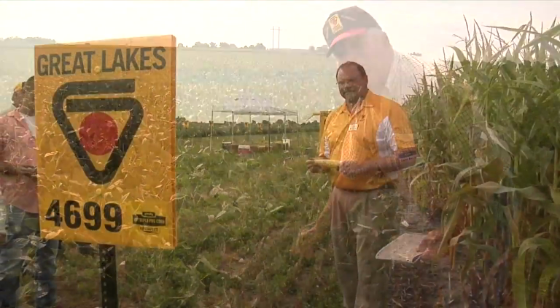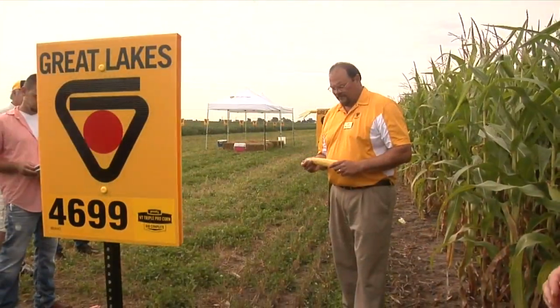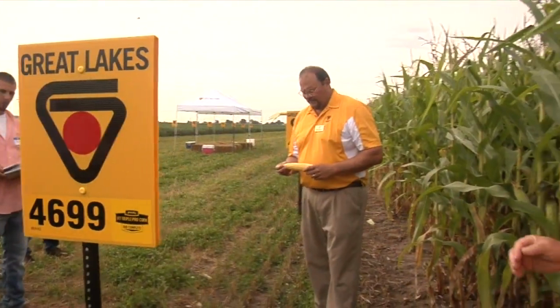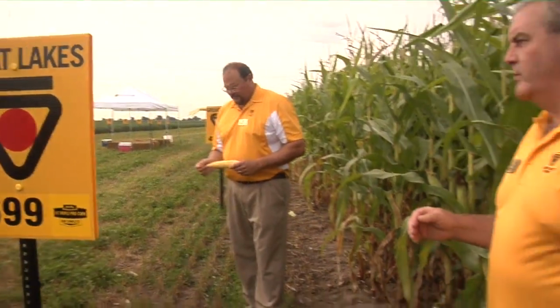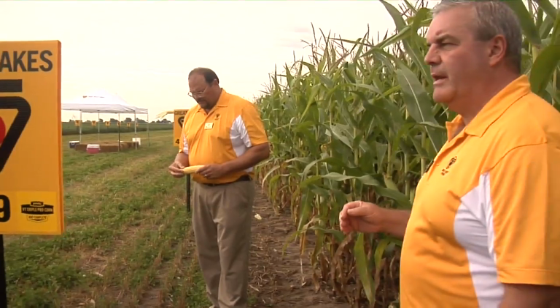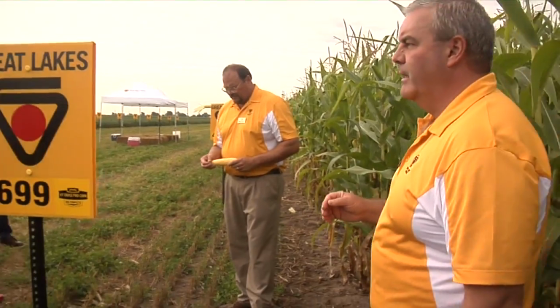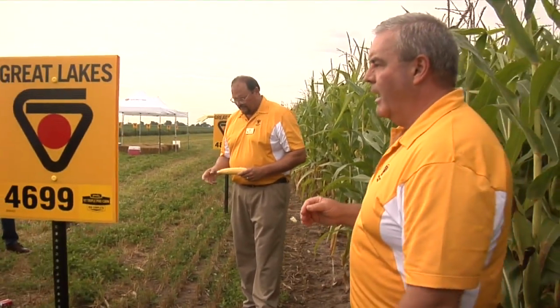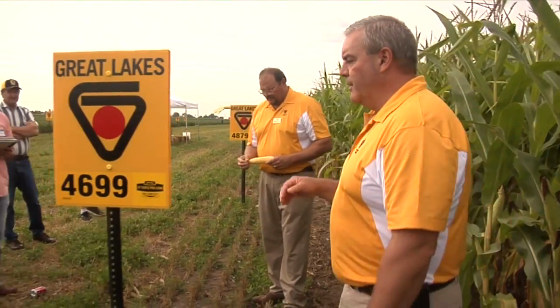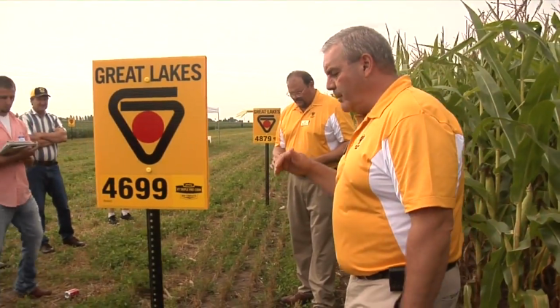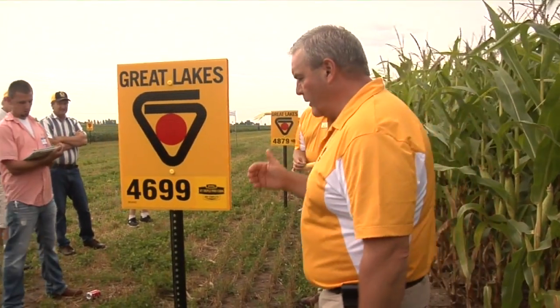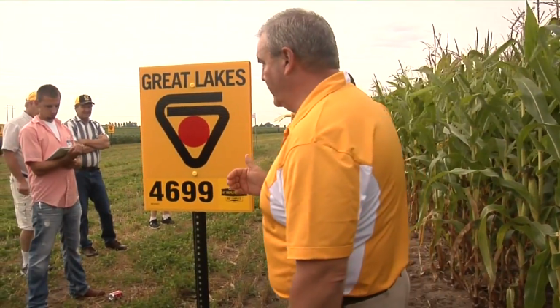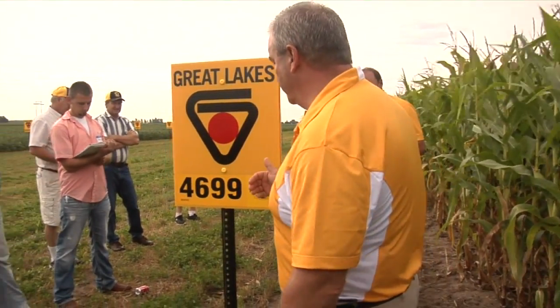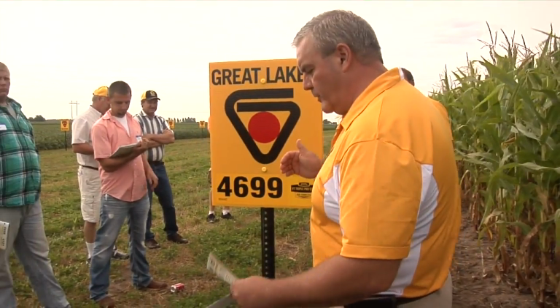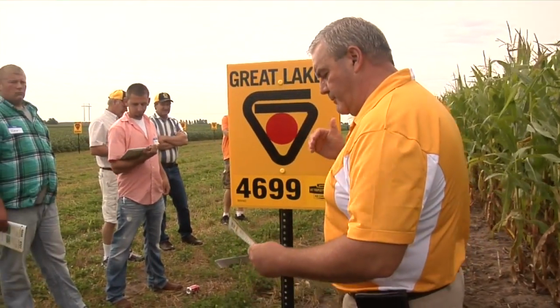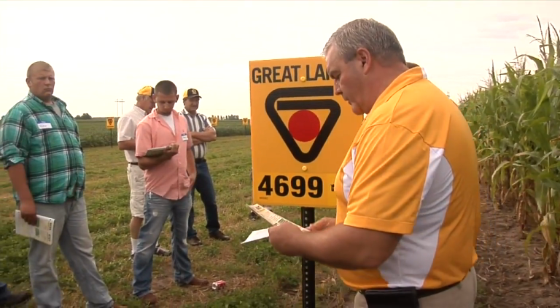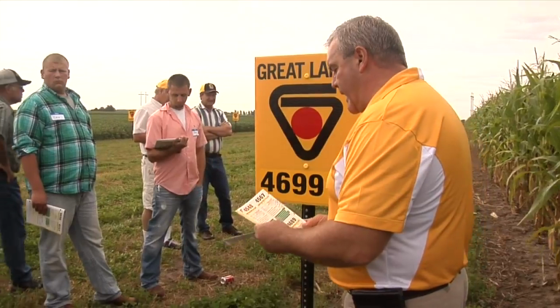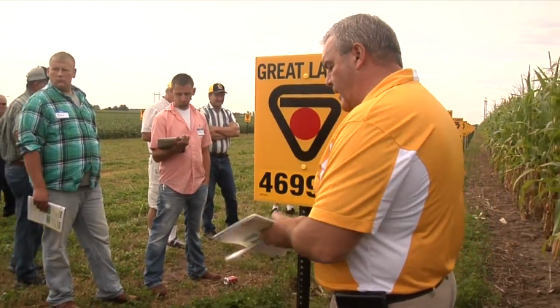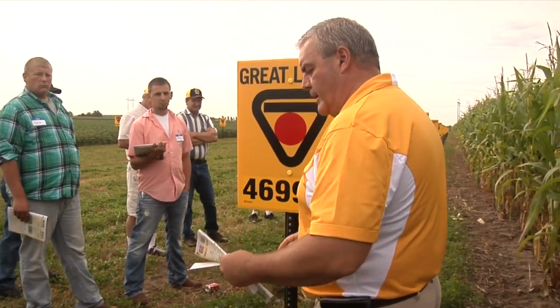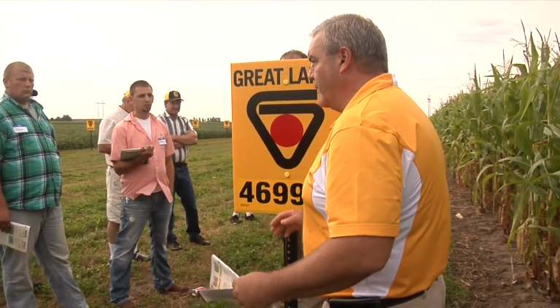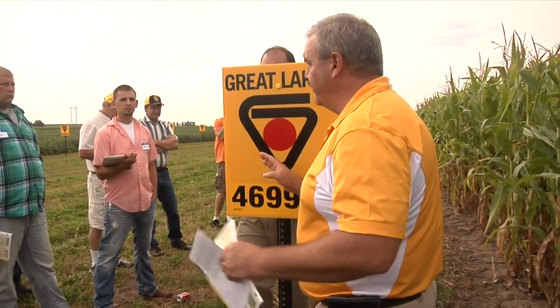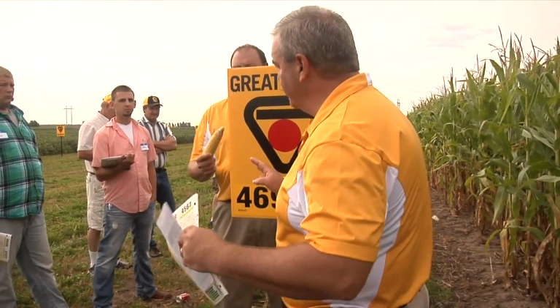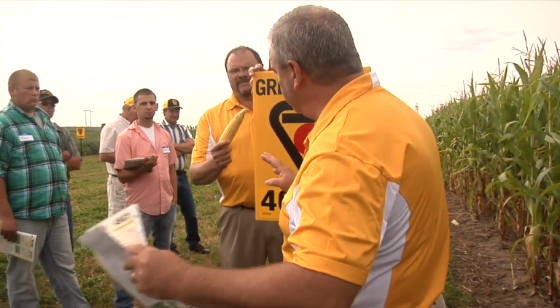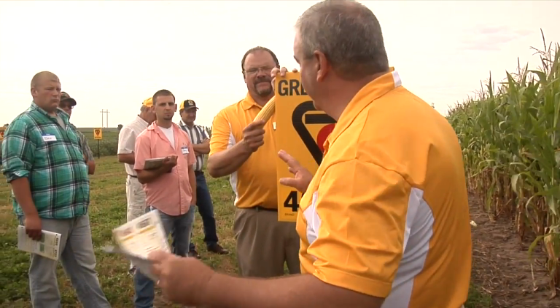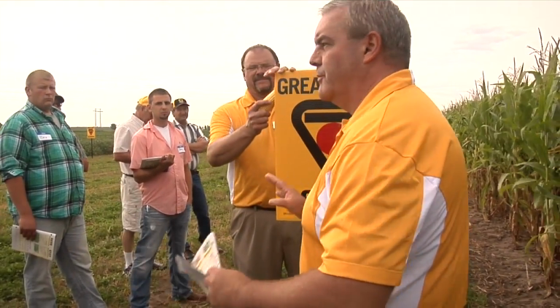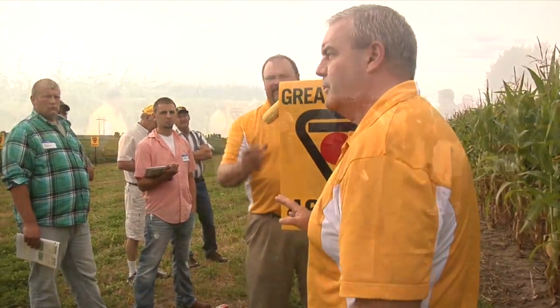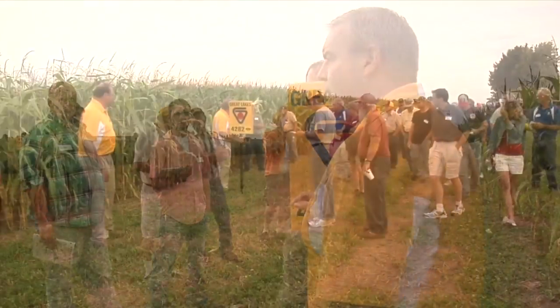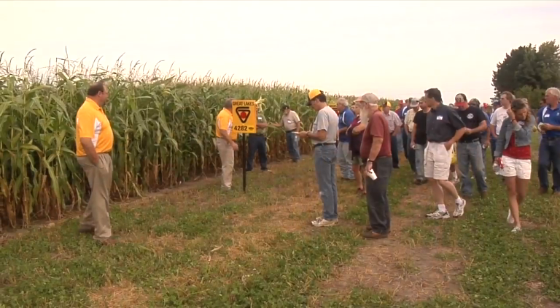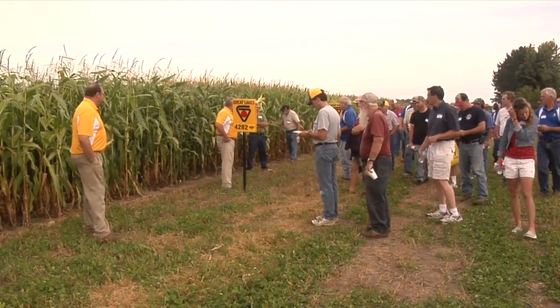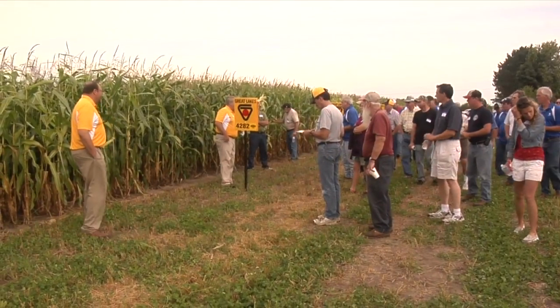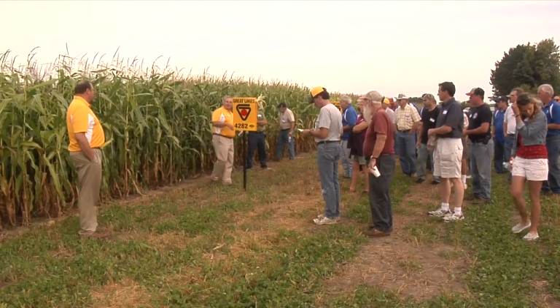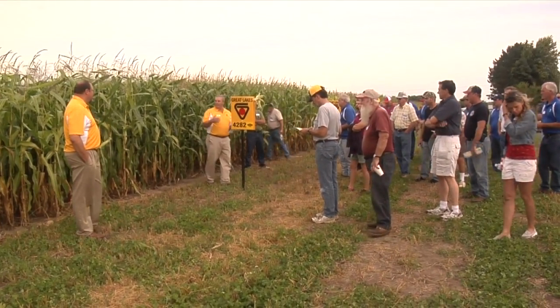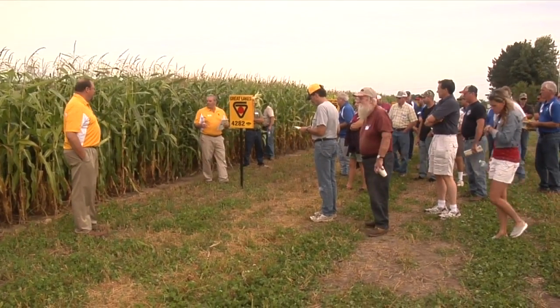Our next hybrid here is $46.99. This one we released last year in a couple versions. $46.99 is a hybrid that we have in four different flavors this year. So this is our statewide Michigan Showcase, Great Lakes Showcase.